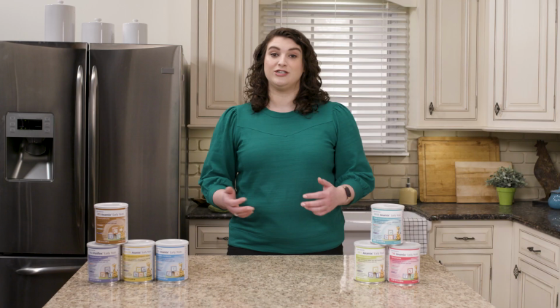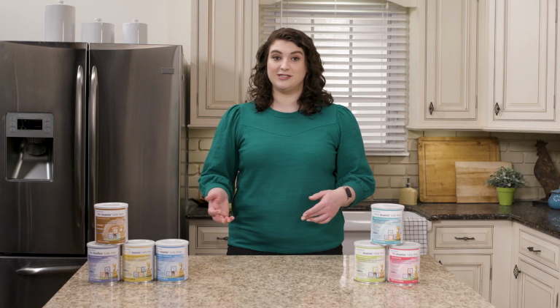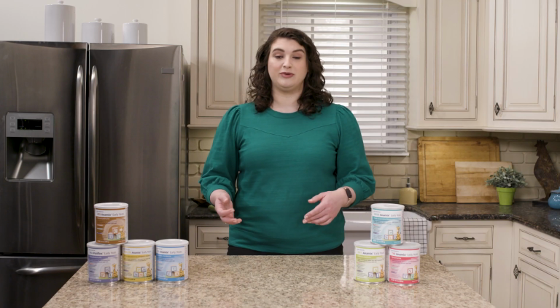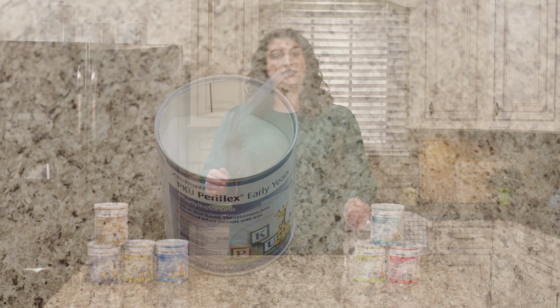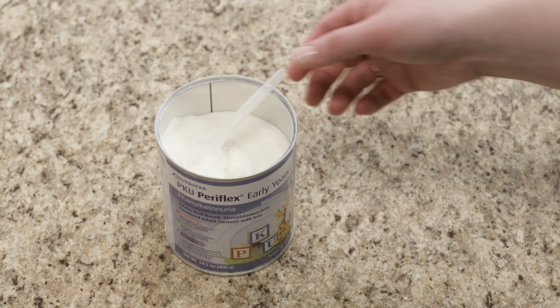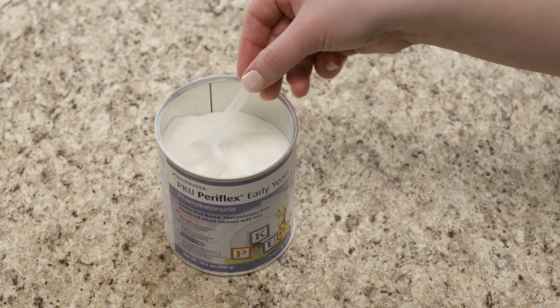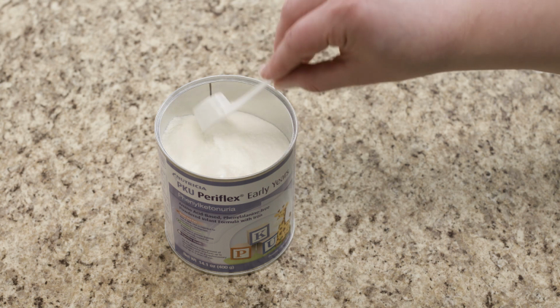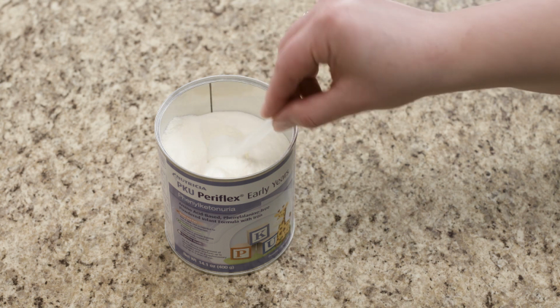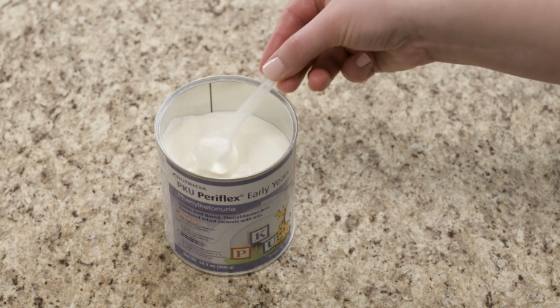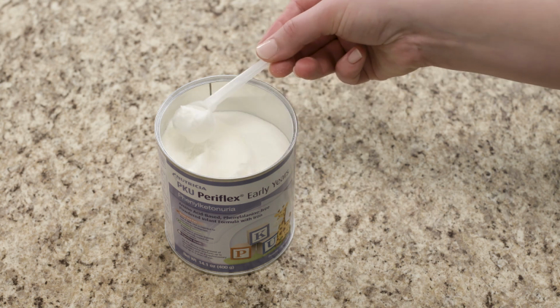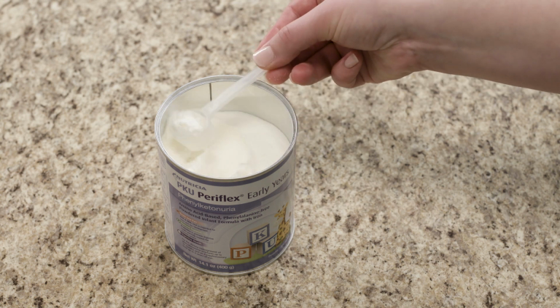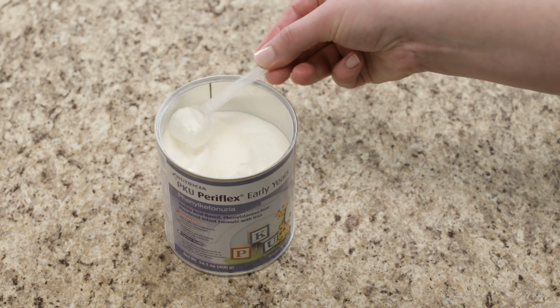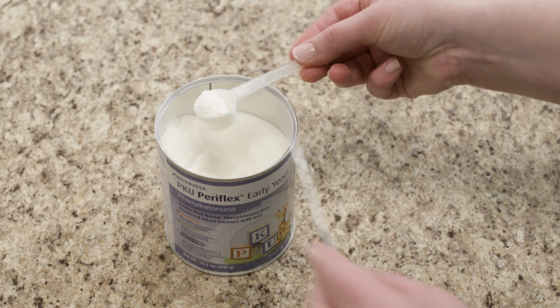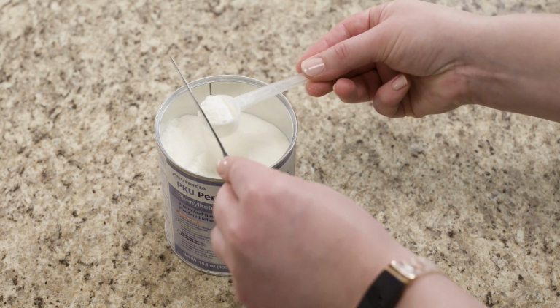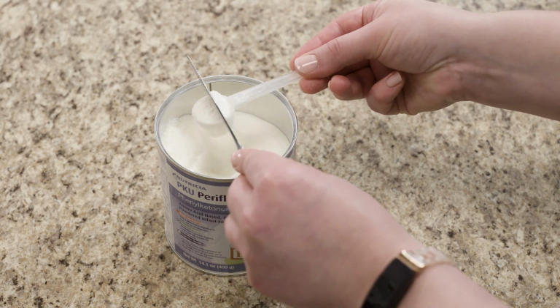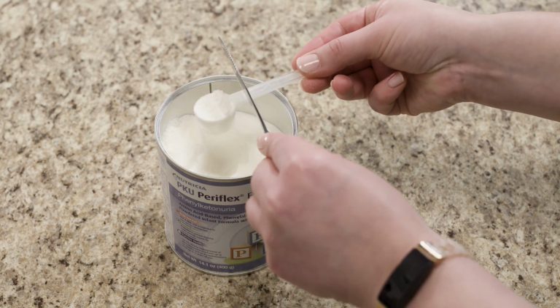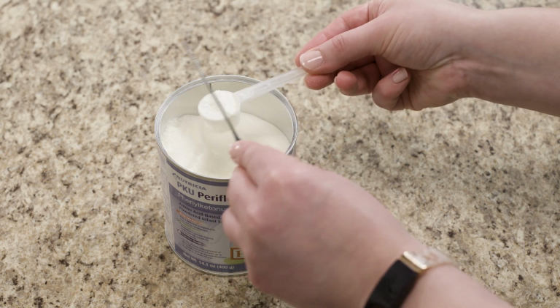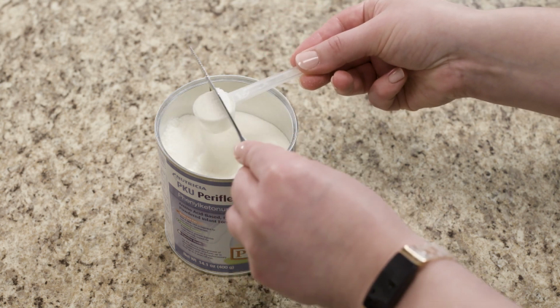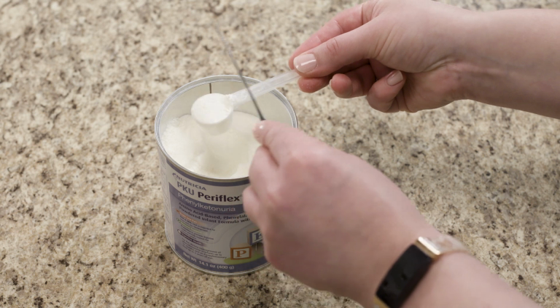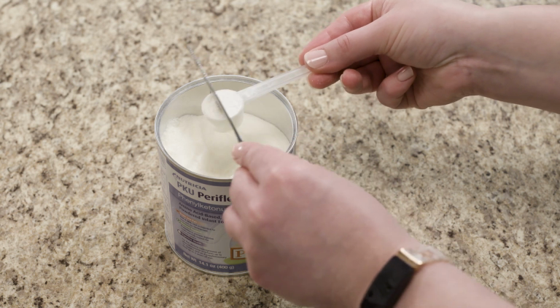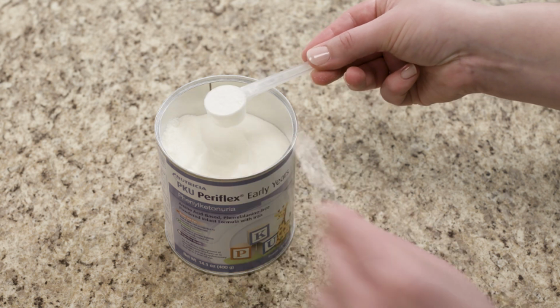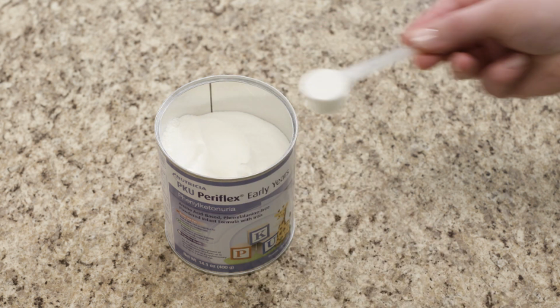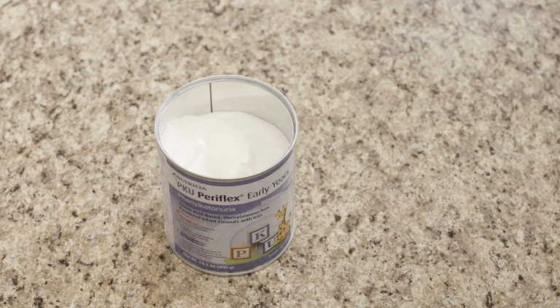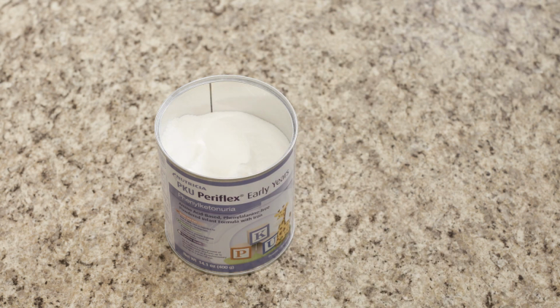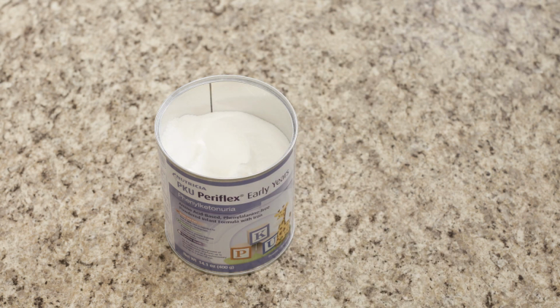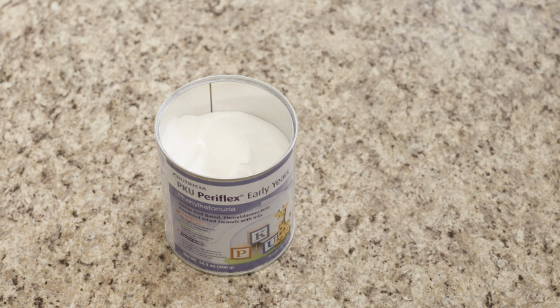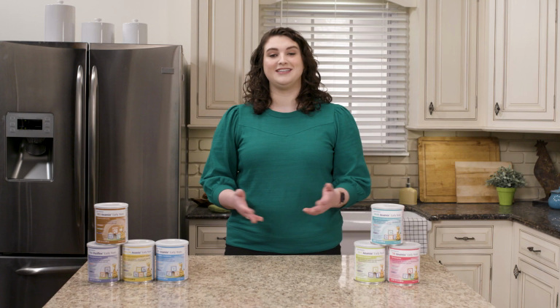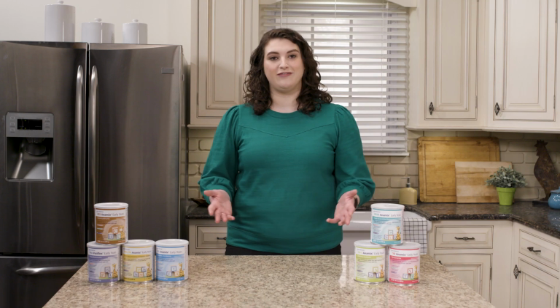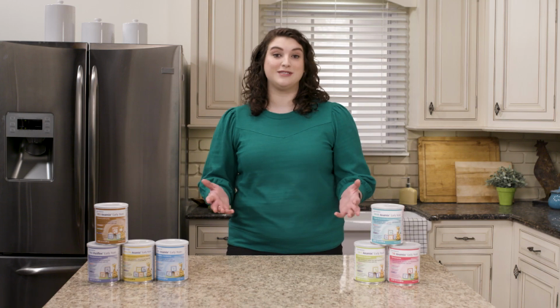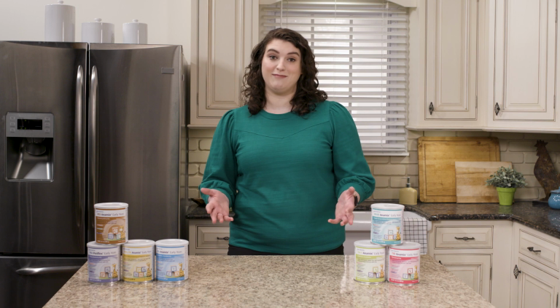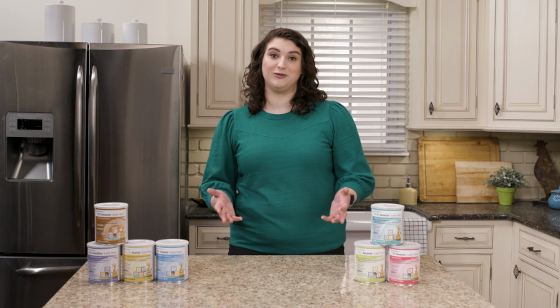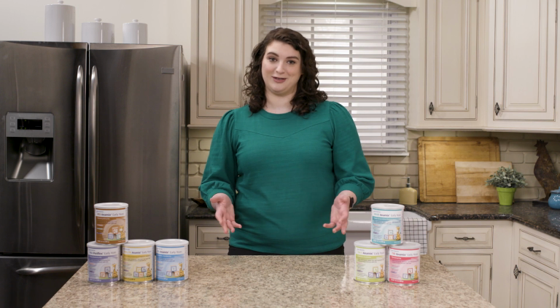To use the scoop, gently dip it into the powder so it remains unpacked. Gently tap the side of the scoop against the inside of the can to remove any air pockets. Then level off the top of the scoop with the back of a clean knife. This will give you the most accurate measure with the scoop.